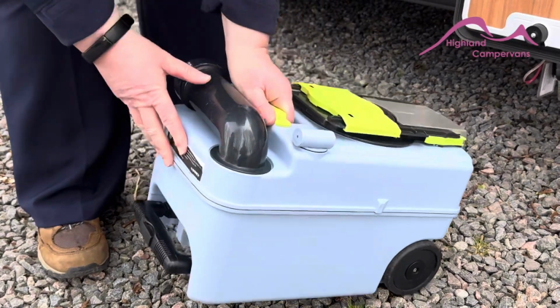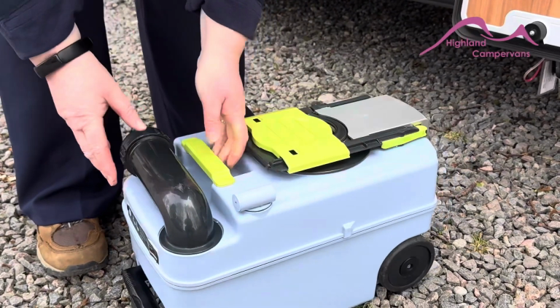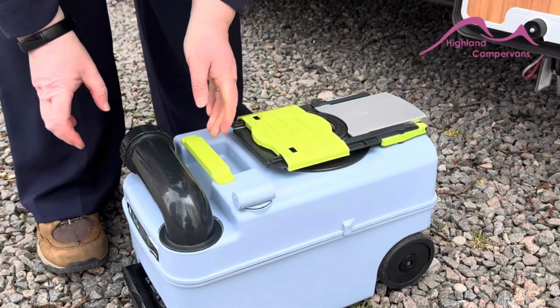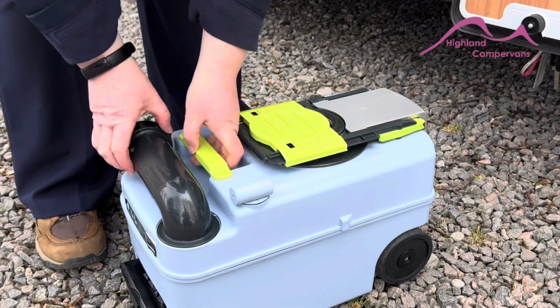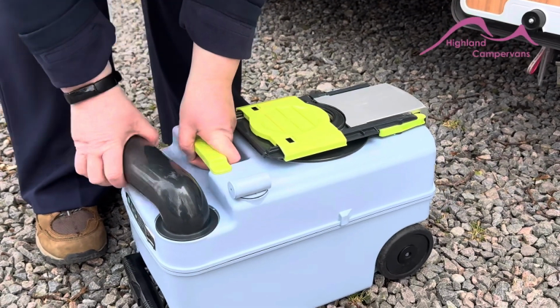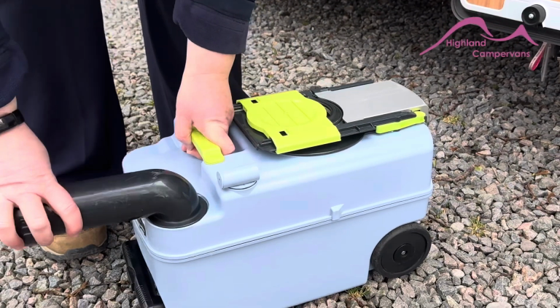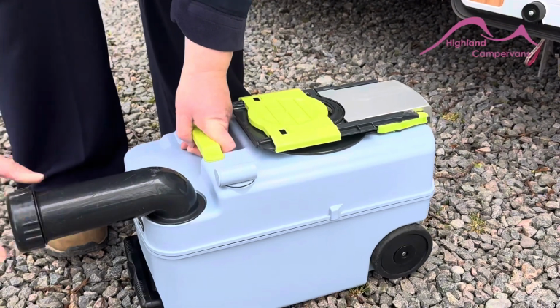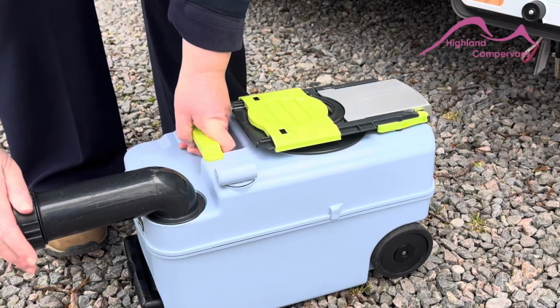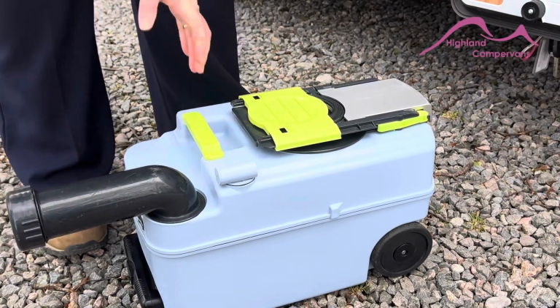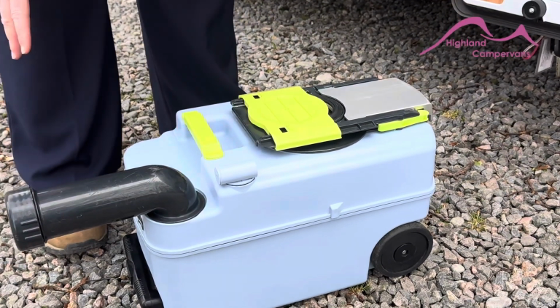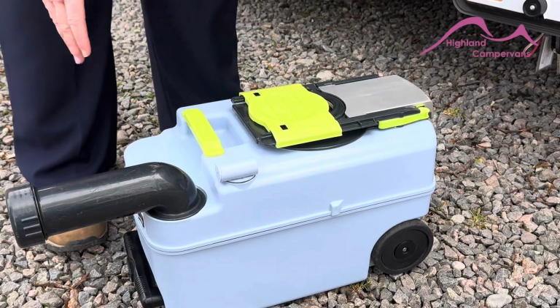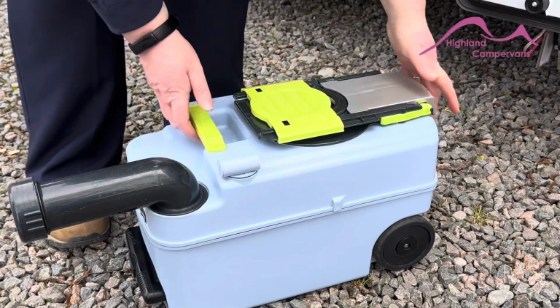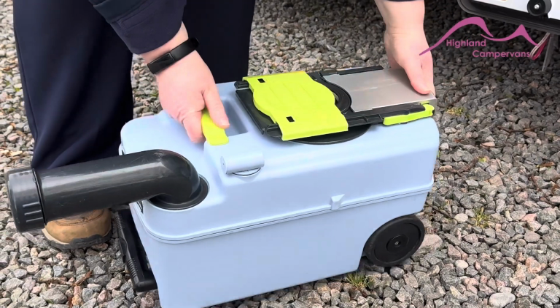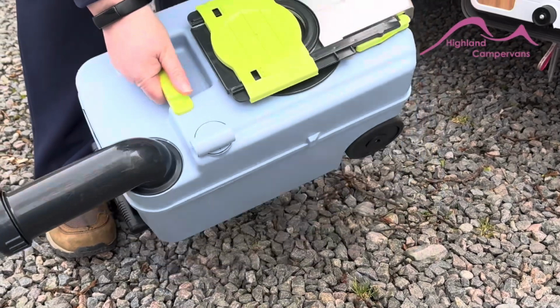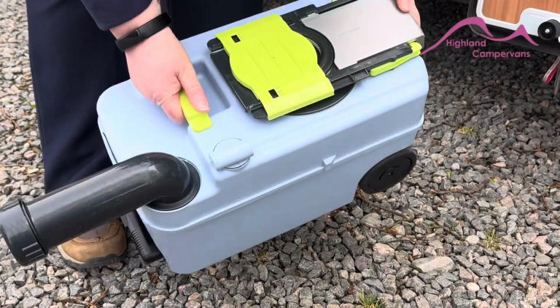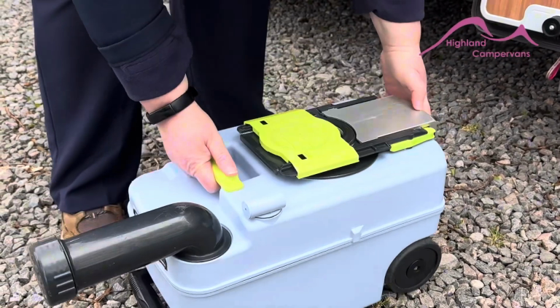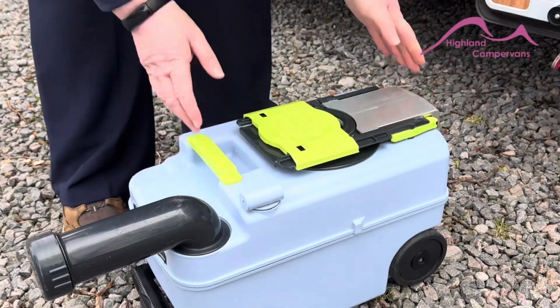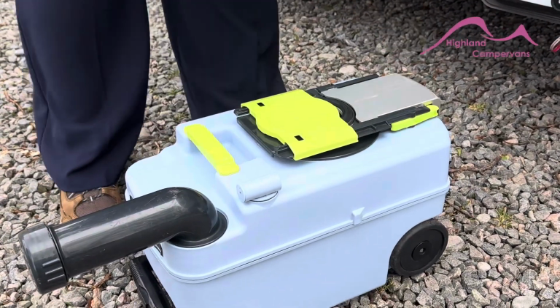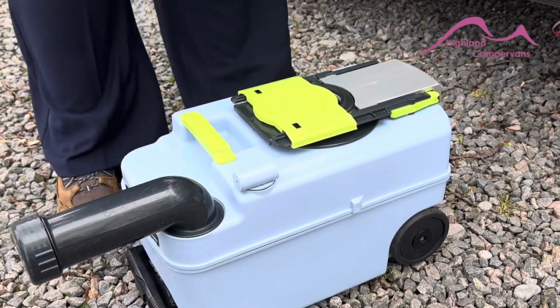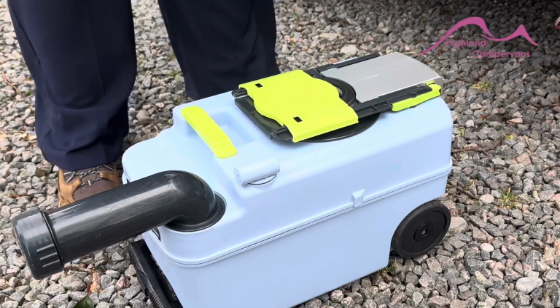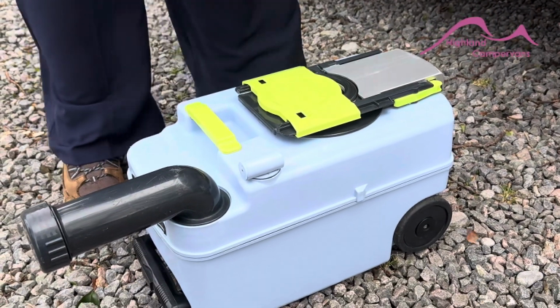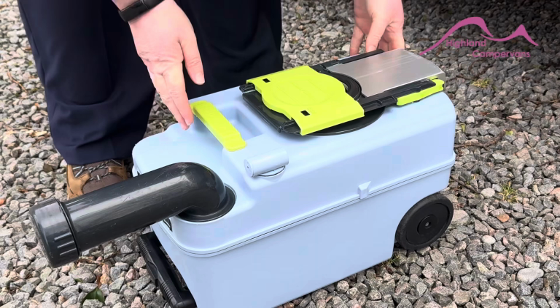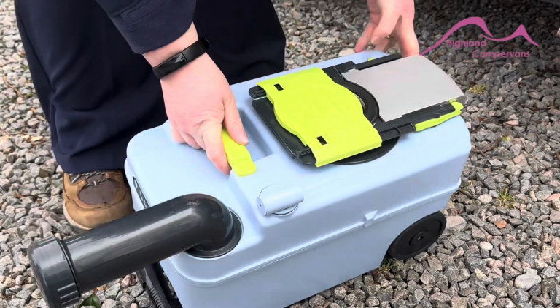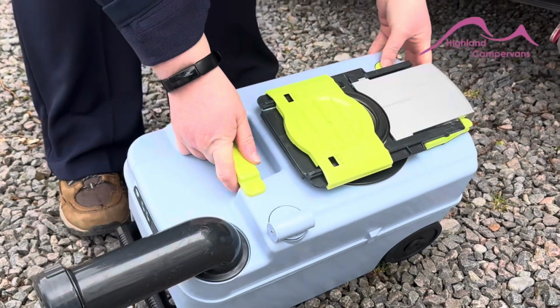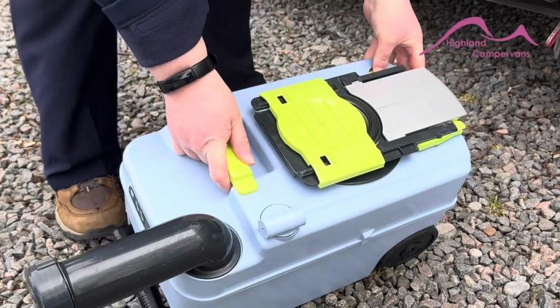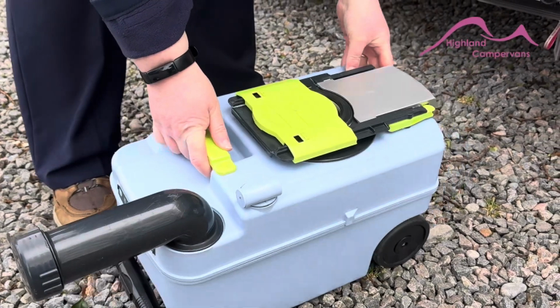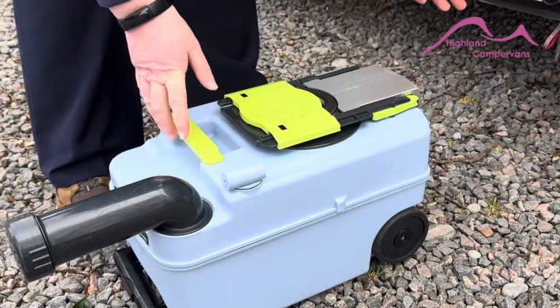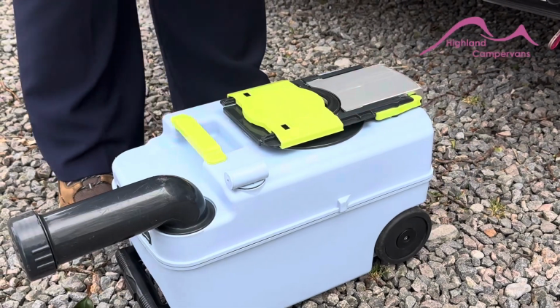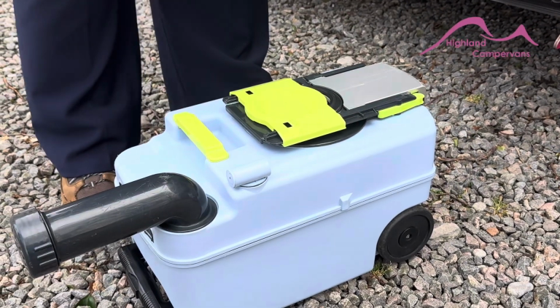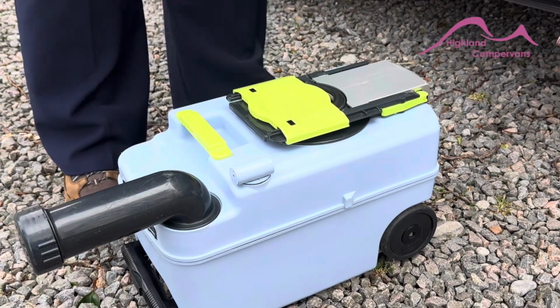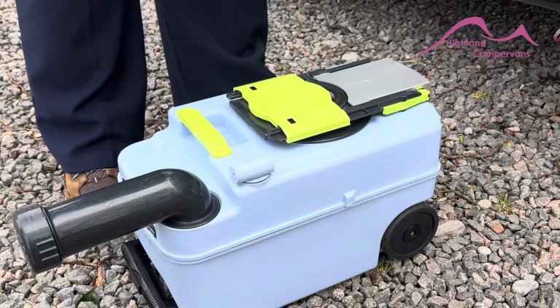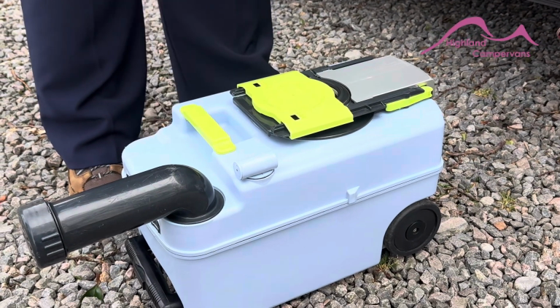Once you get to your service point, nice and easy, turn your nozzle around and you unscrew the cap. You lift it up and tip. If it gets a bit slow, you've got your green button here — press that. It puts a little bit of aid in and it just helps everything out a bit easier.